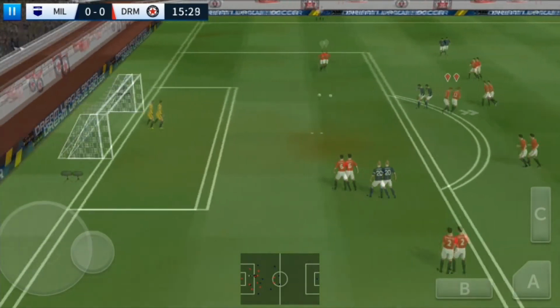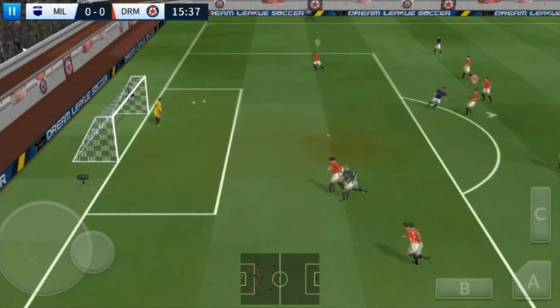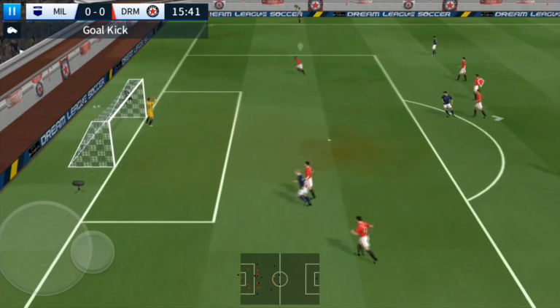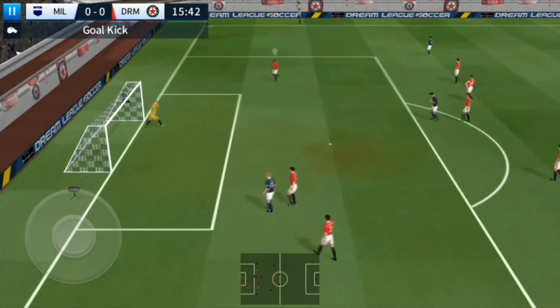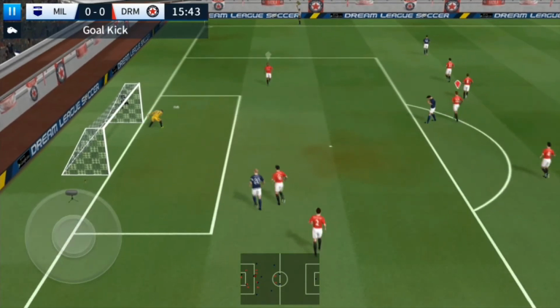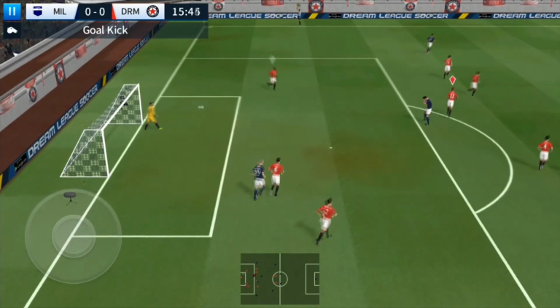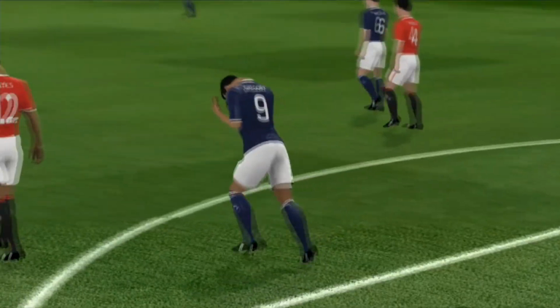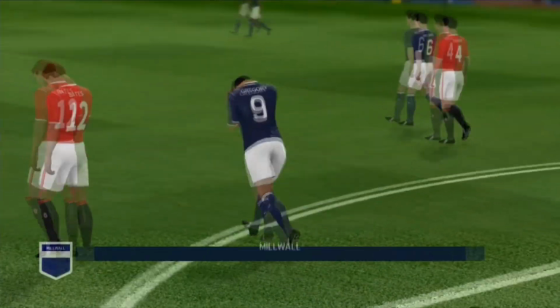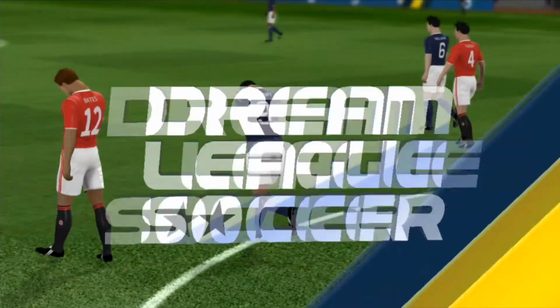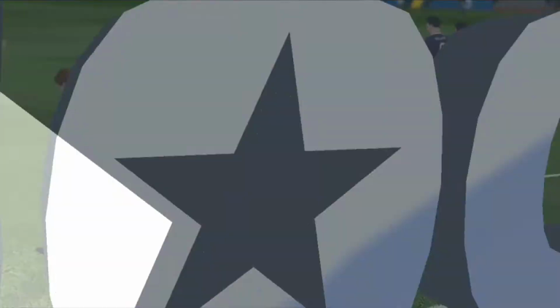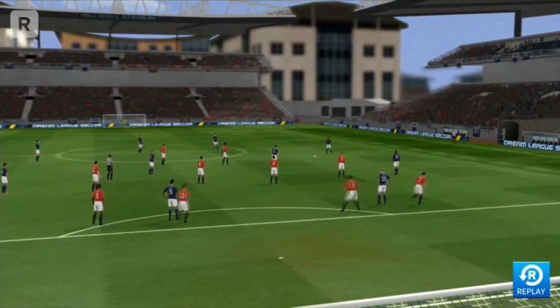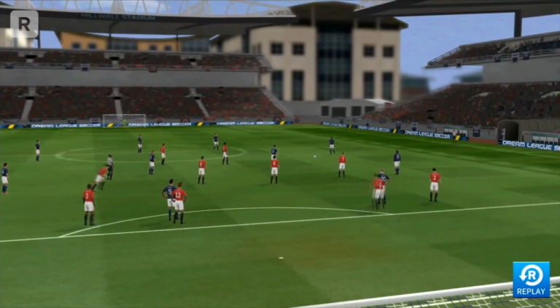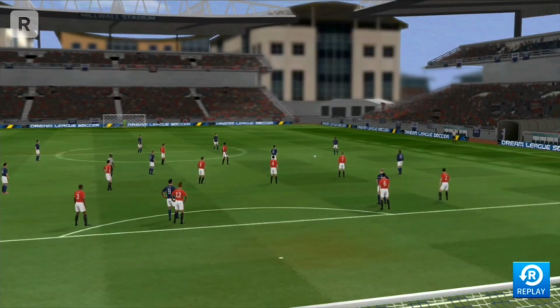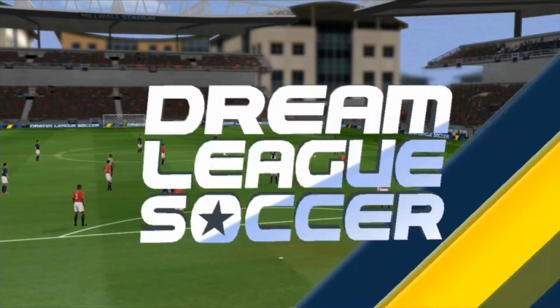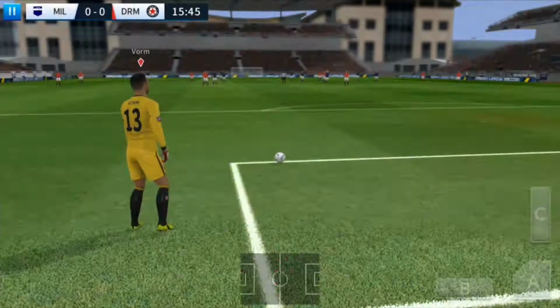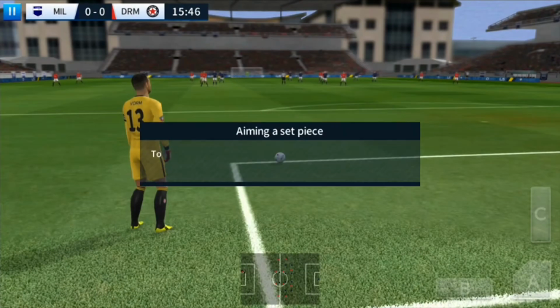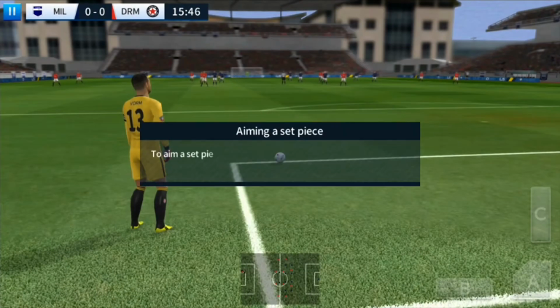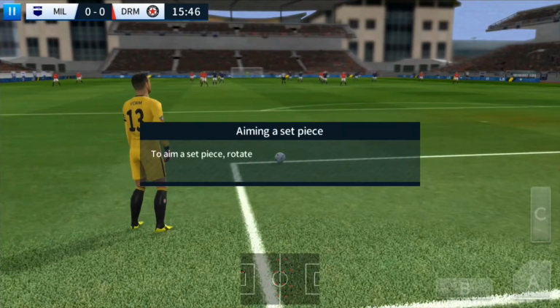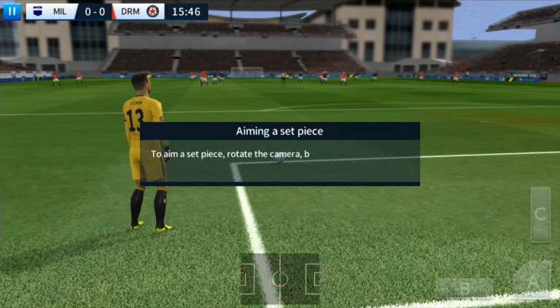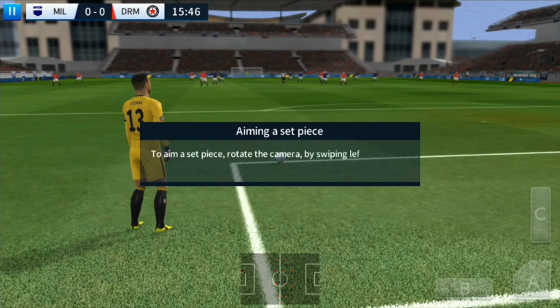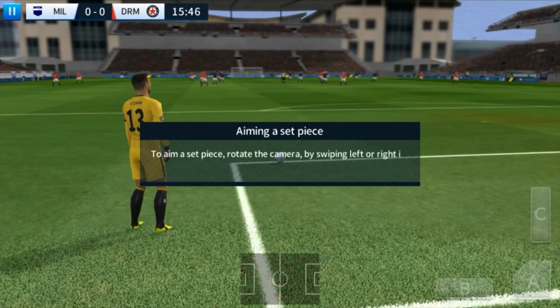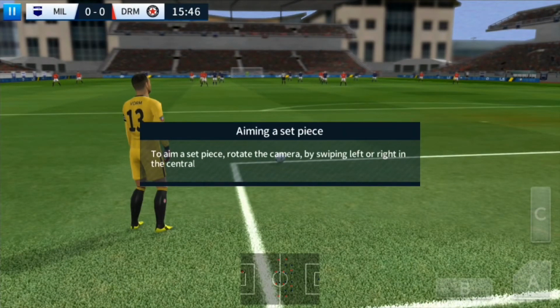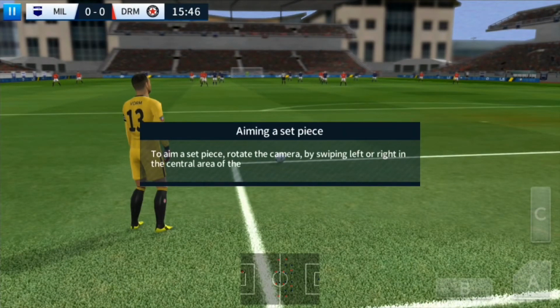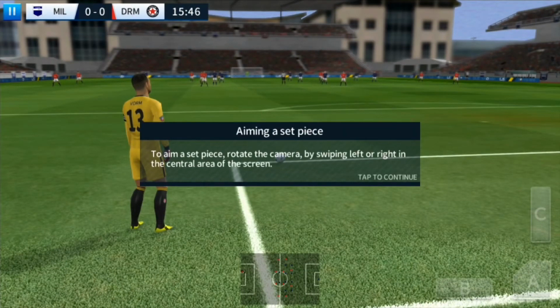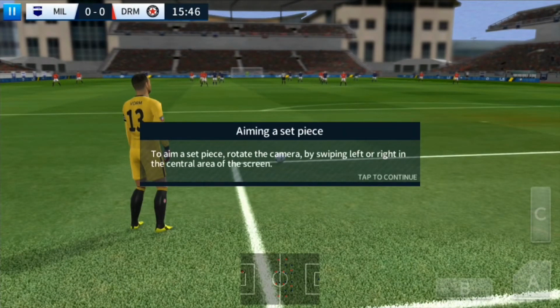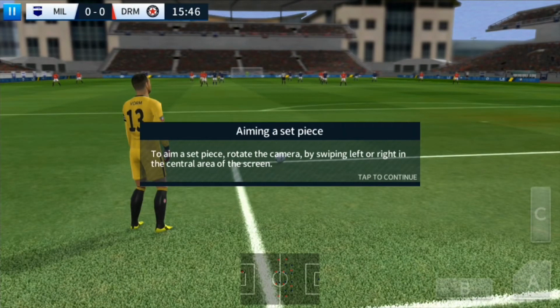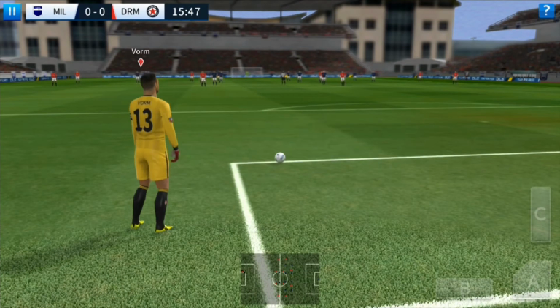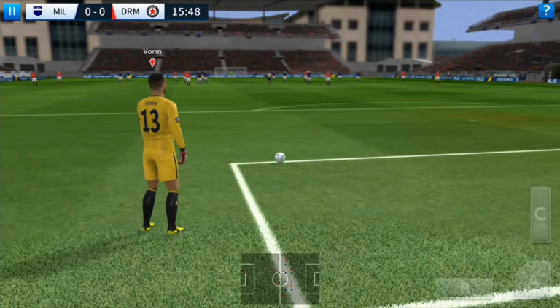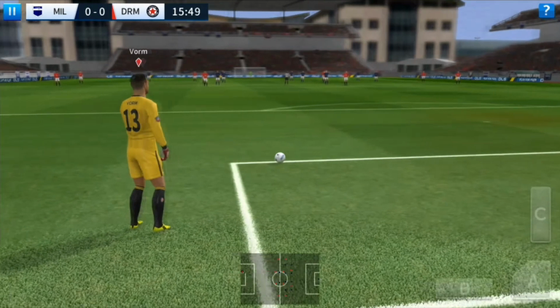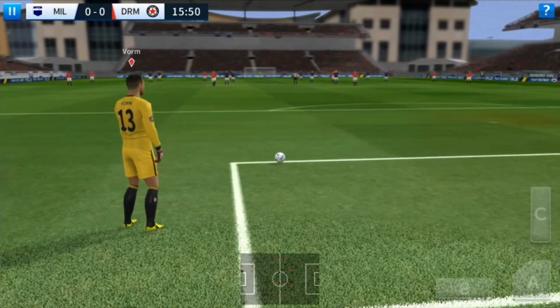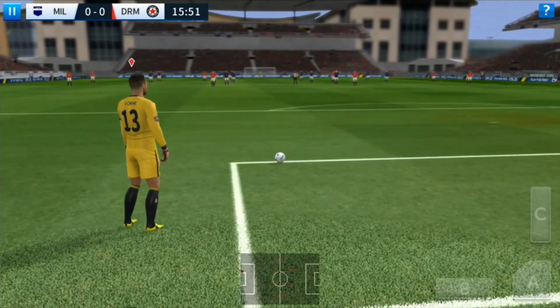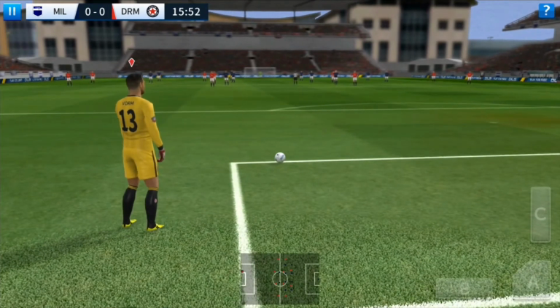And here's a chance. And that's off target. Let's see how close that one was to going in. To aim a set piece, rotate the camera by swiping left or right in the central area of the screen.